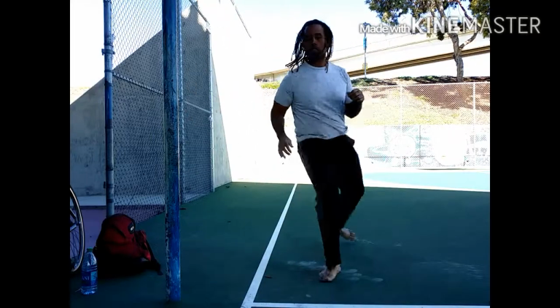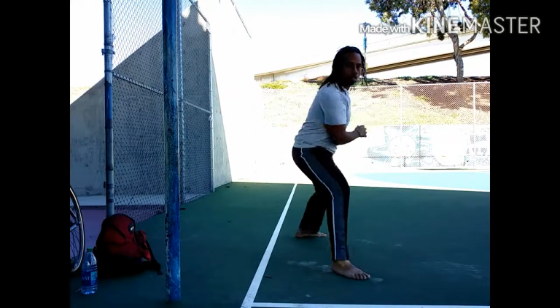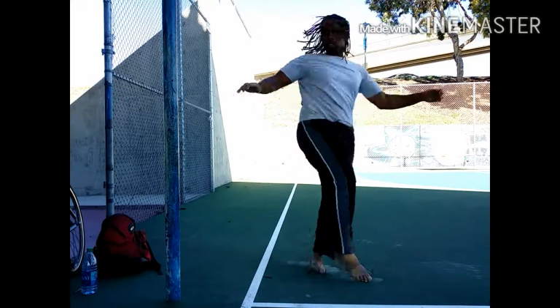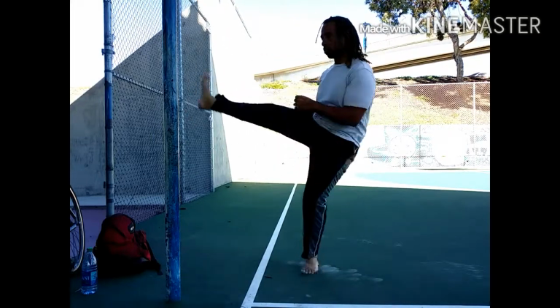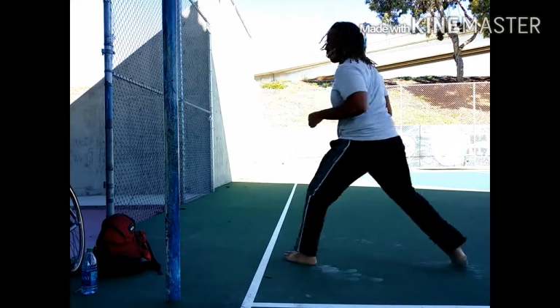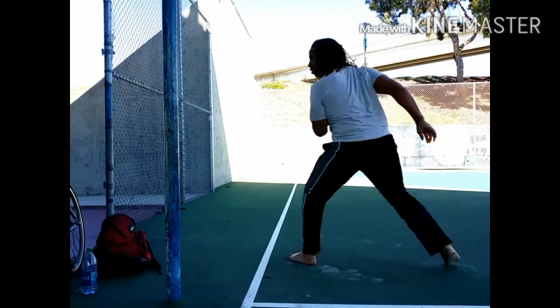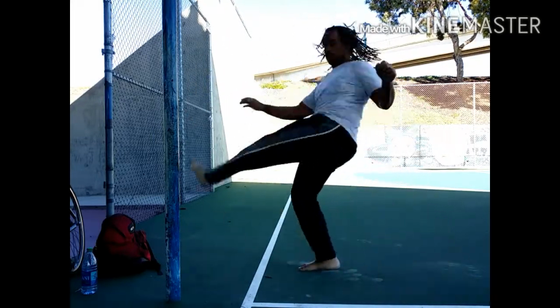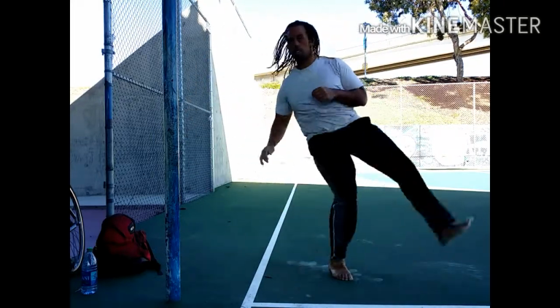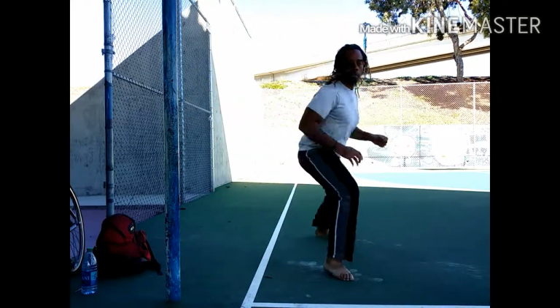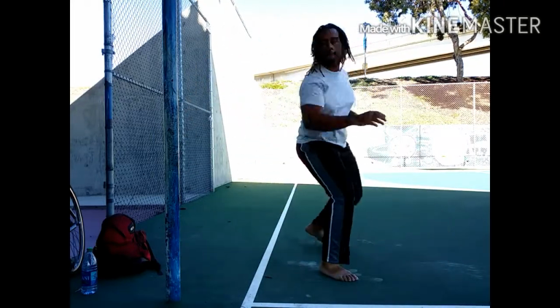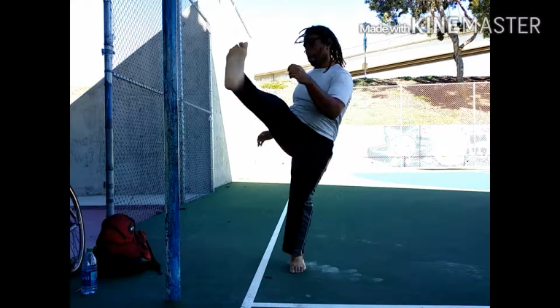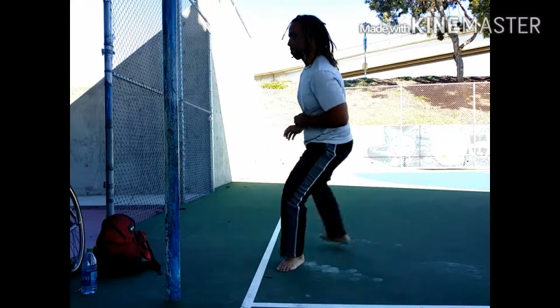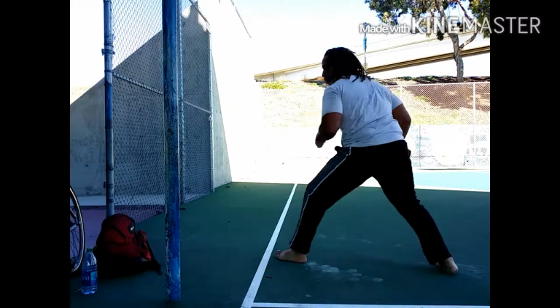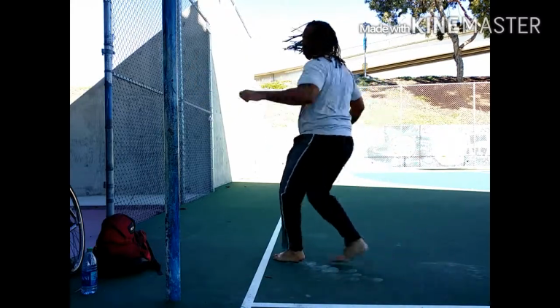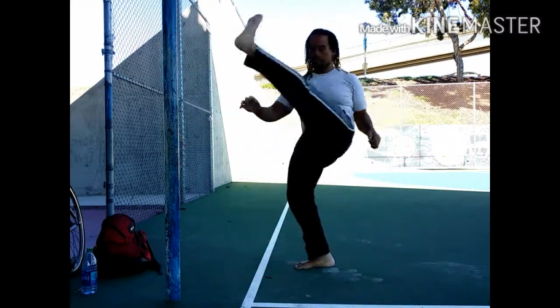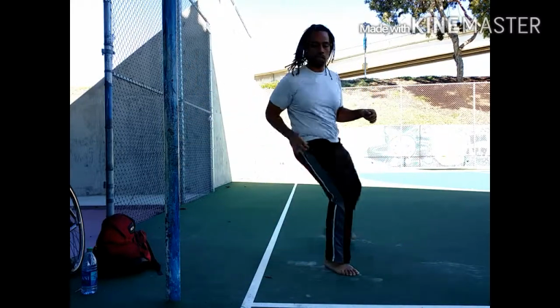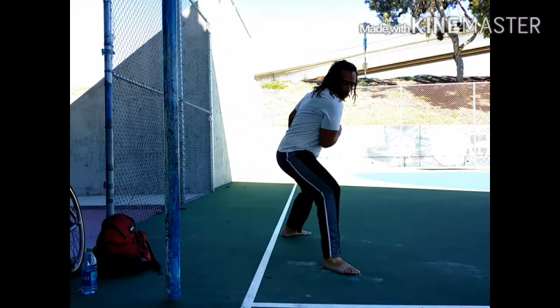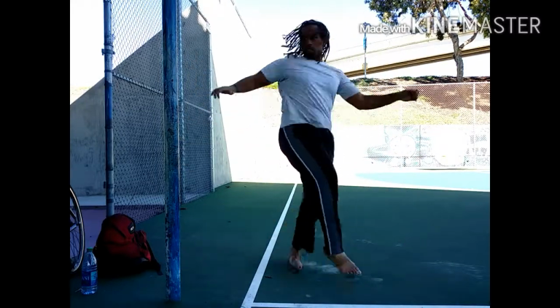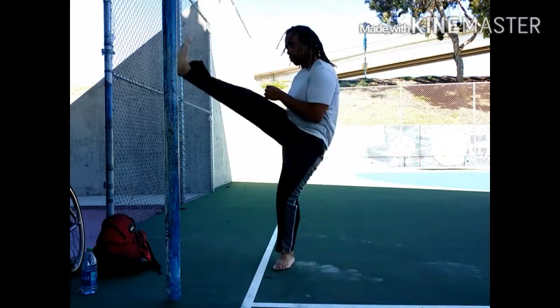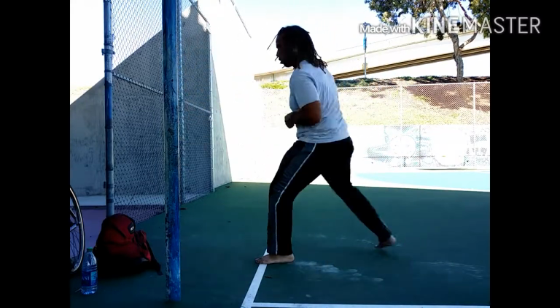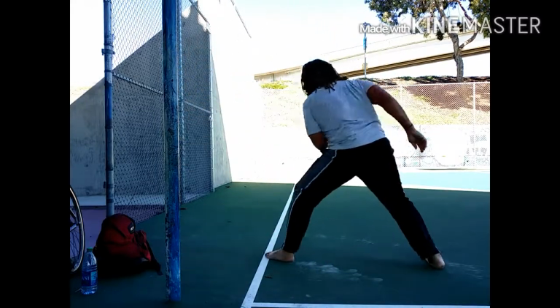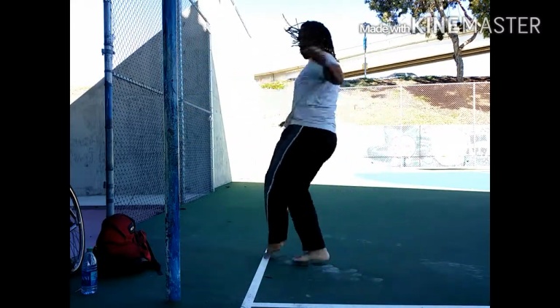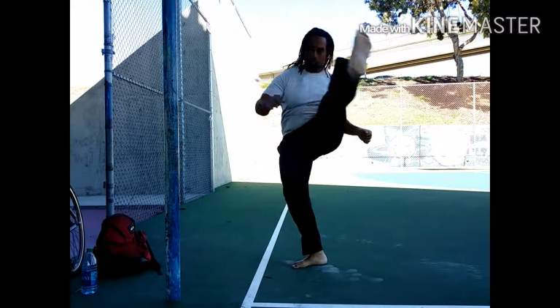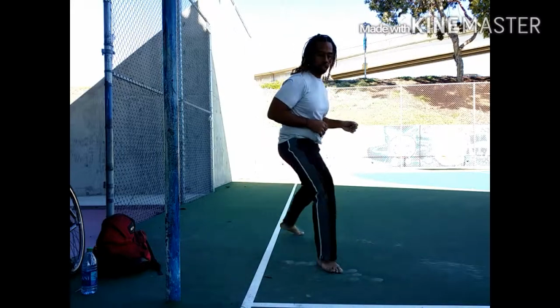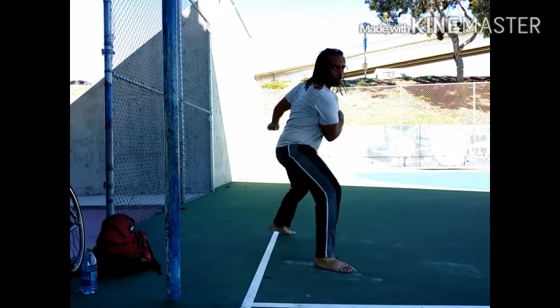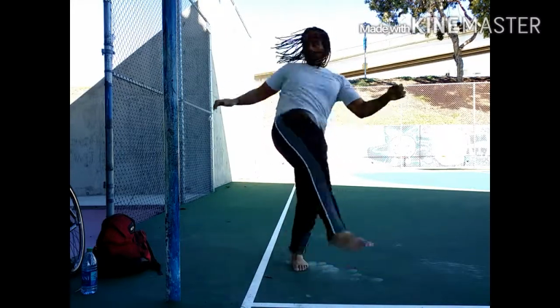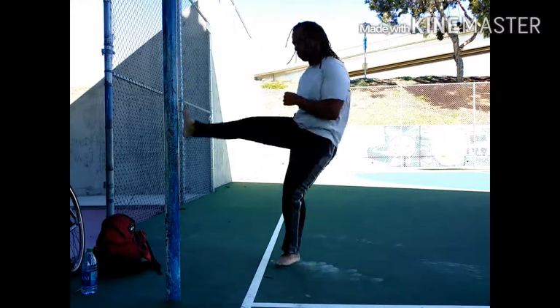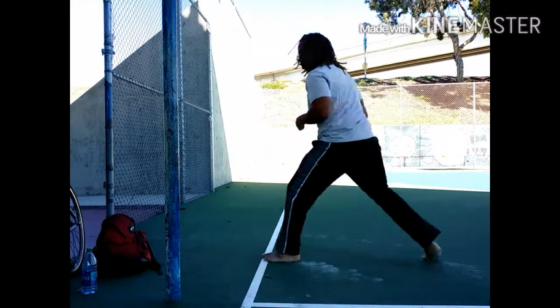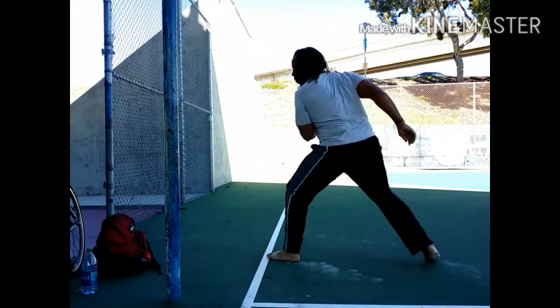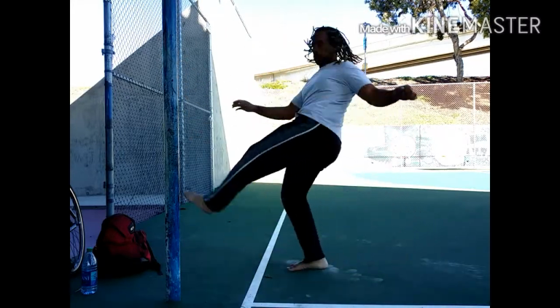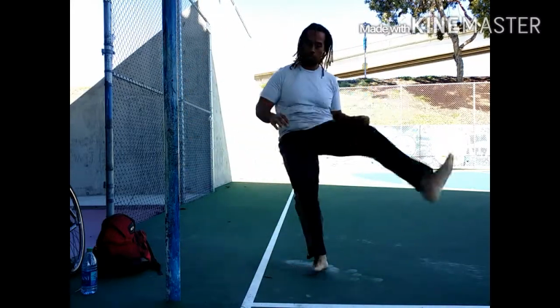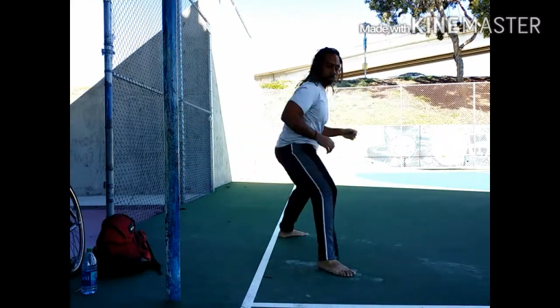So yeah, if you guys aren't doing stuff like this, throw it in there. Just see how it works out for you, see how it helps your training — your endurance, your cardiovascular, your stamina.